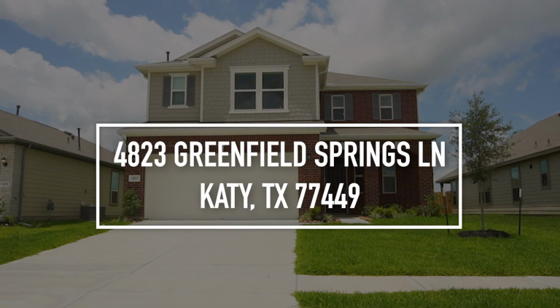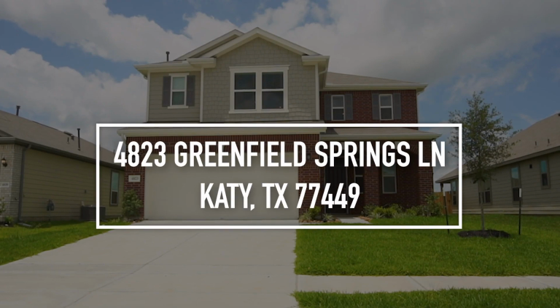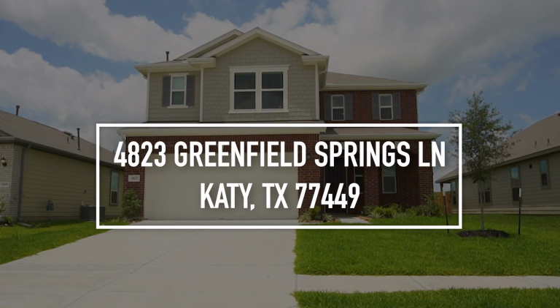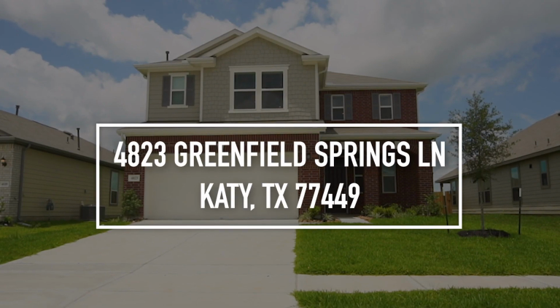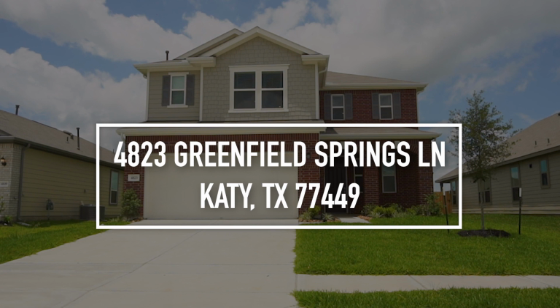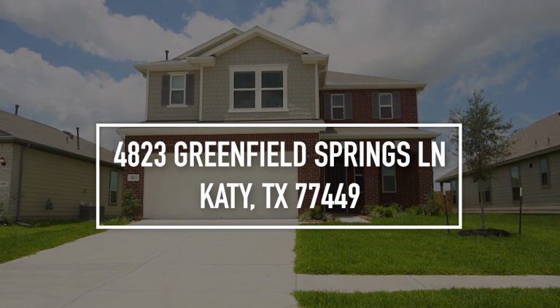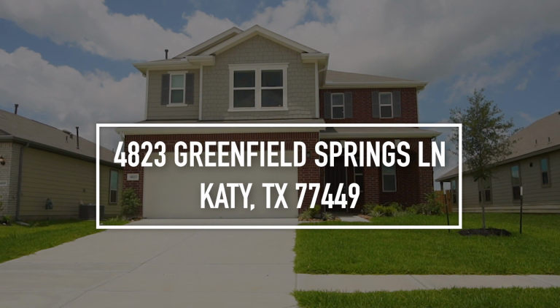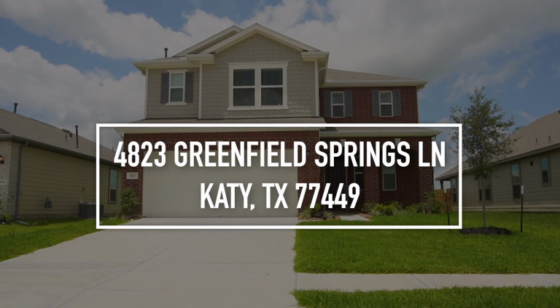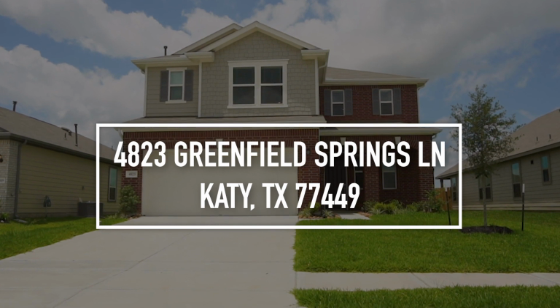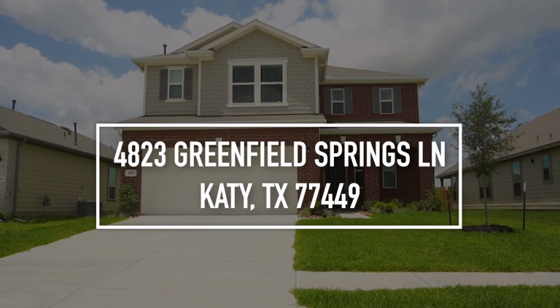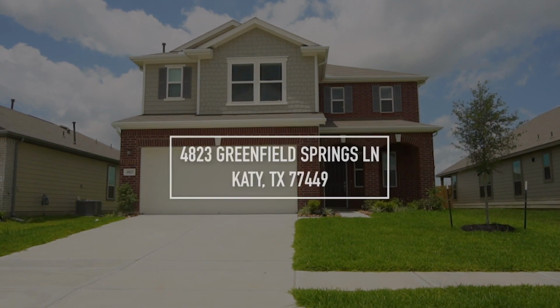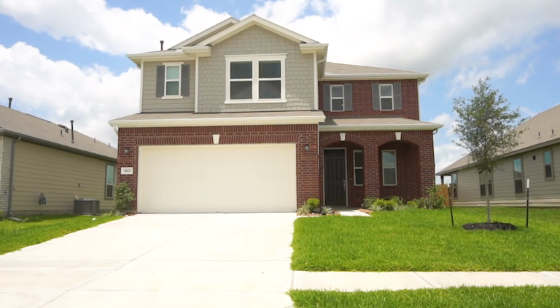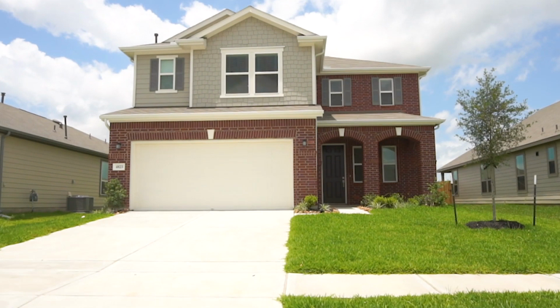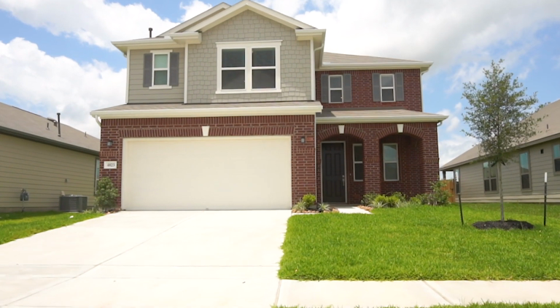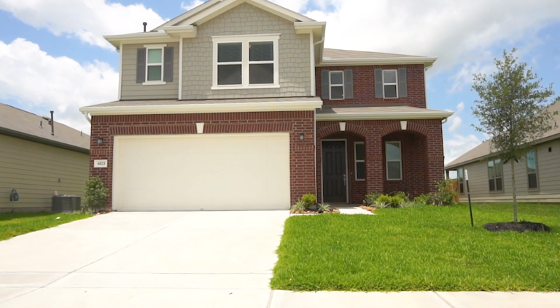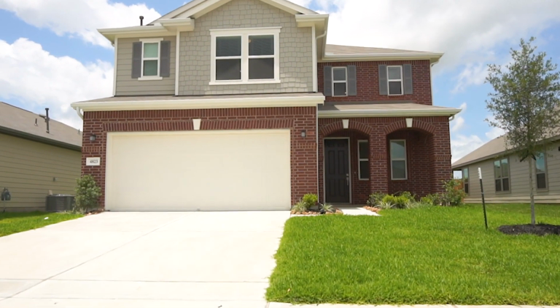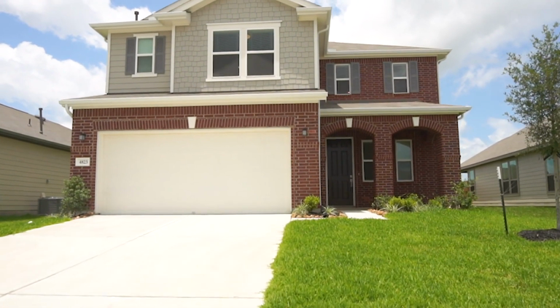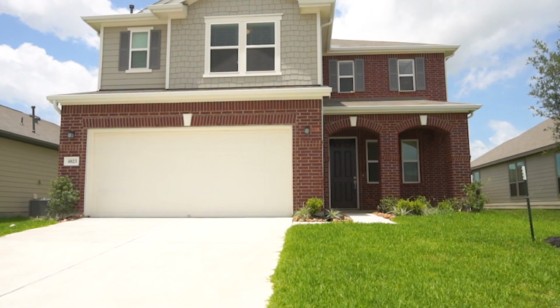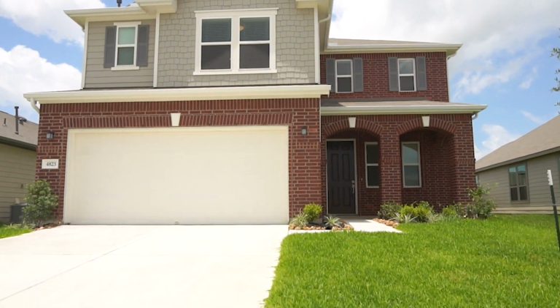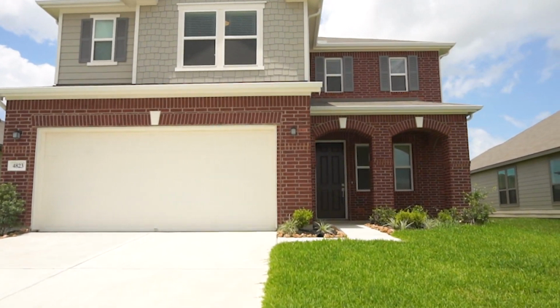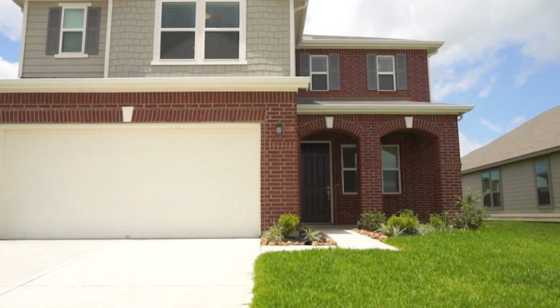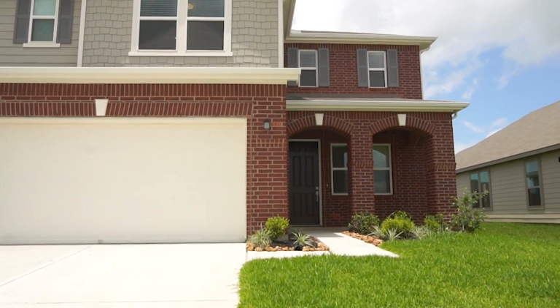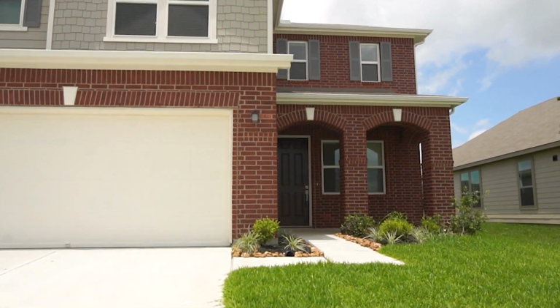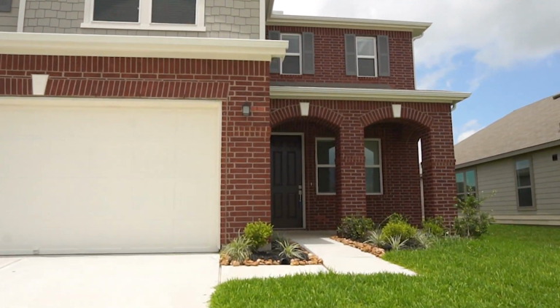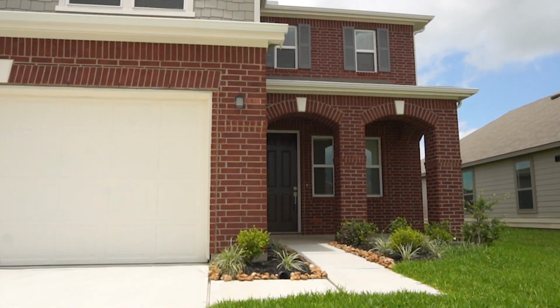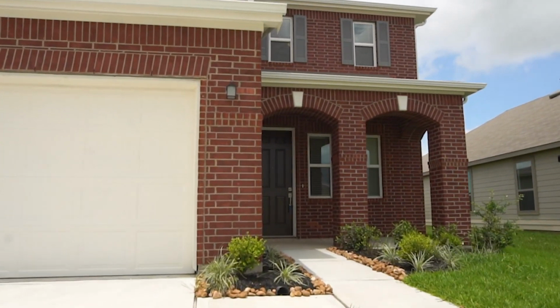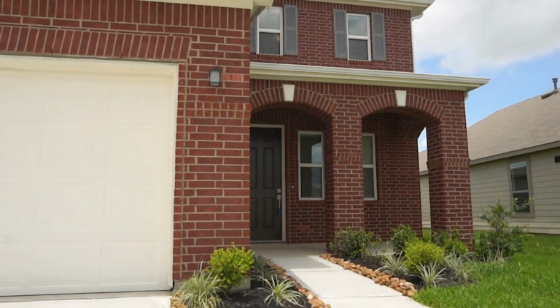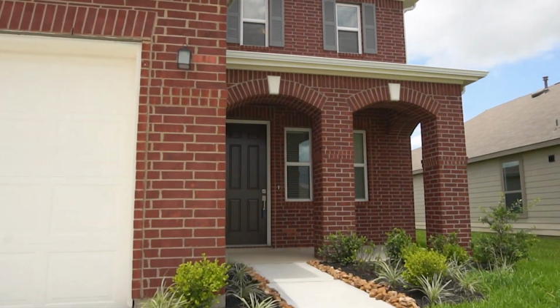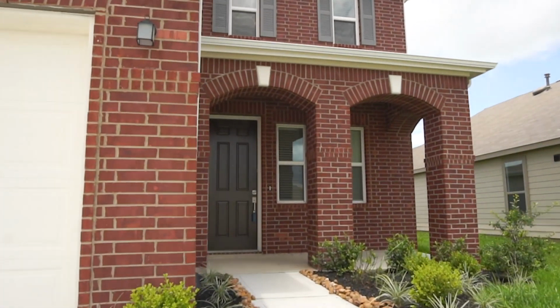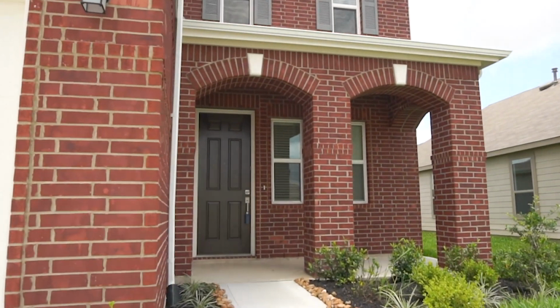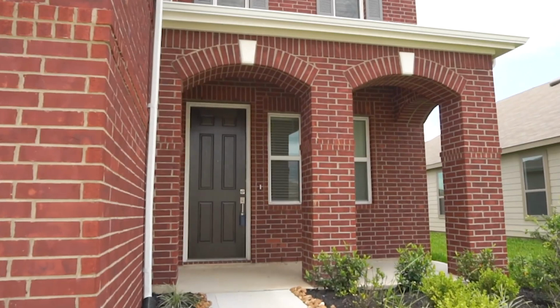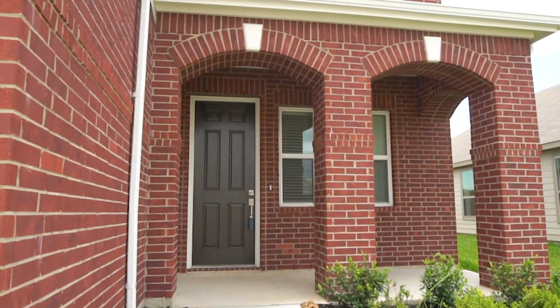Welcome to the walkthrough video tour of this beautiful Katy, Texas home. Standing two stories with a combination of siding and brick, you're going to love the front porch, the attached garage, and the beautiful landscaping.